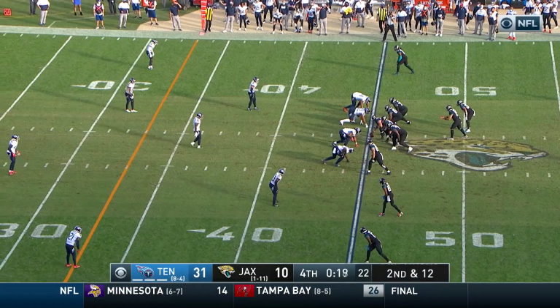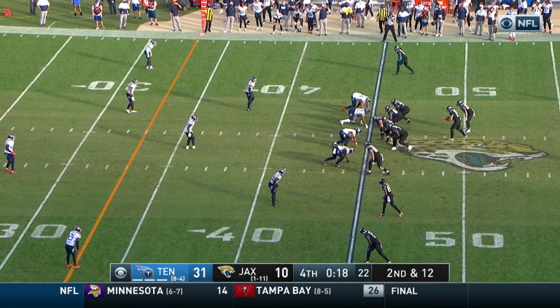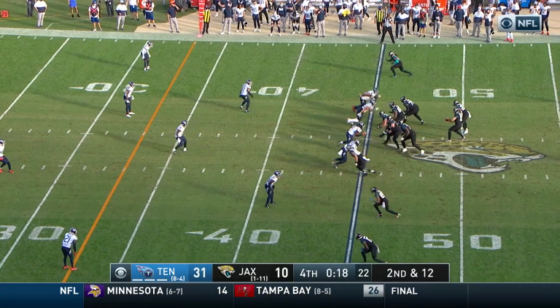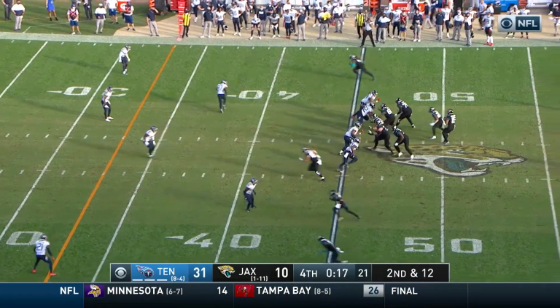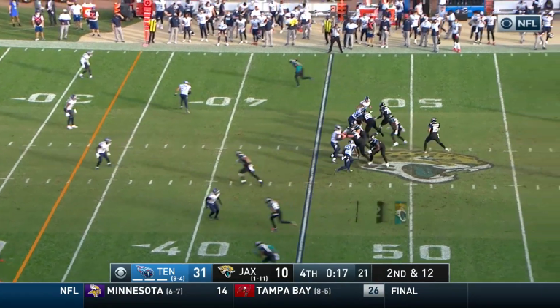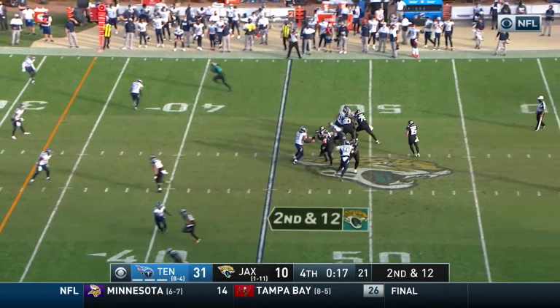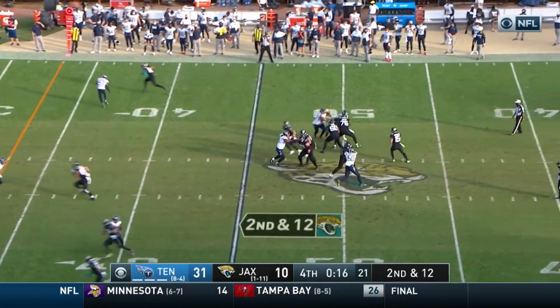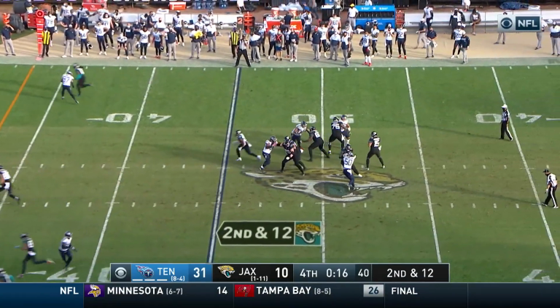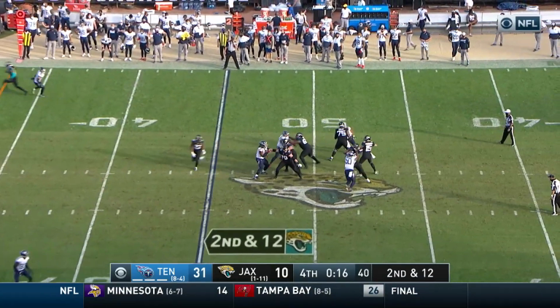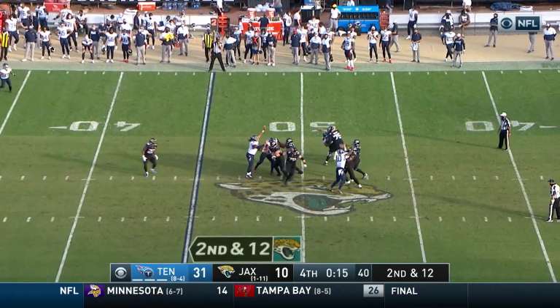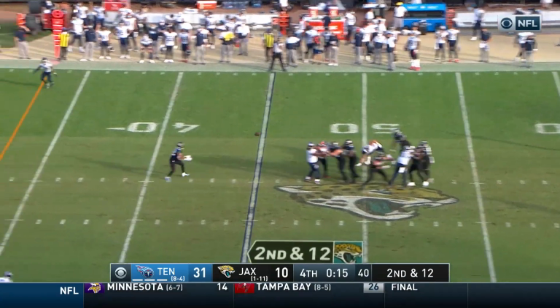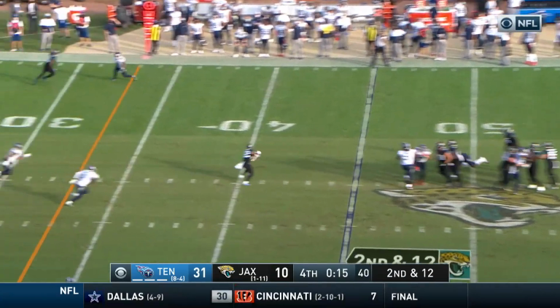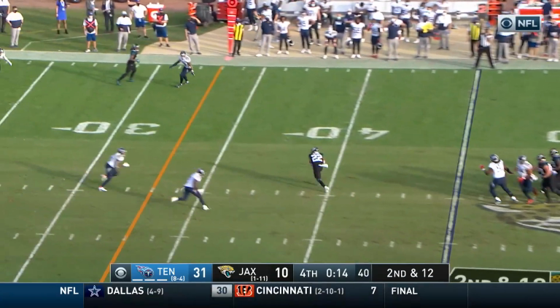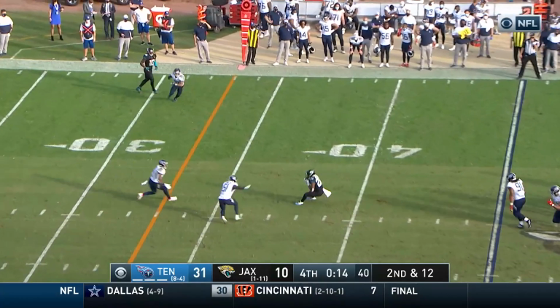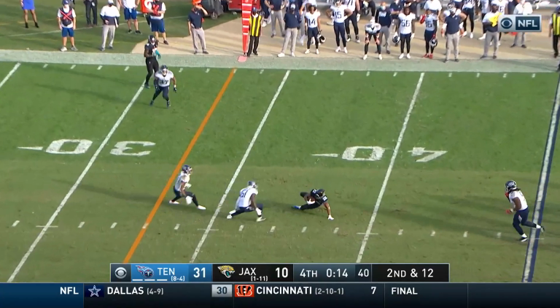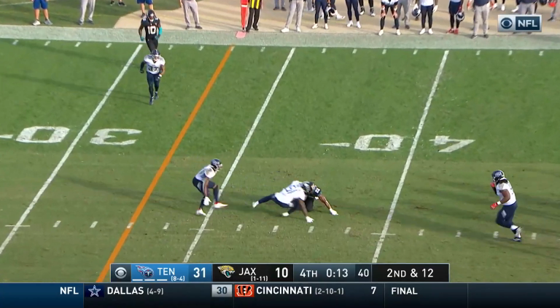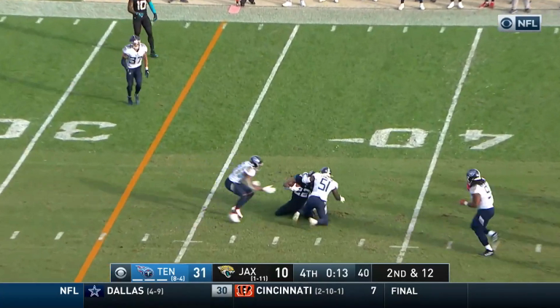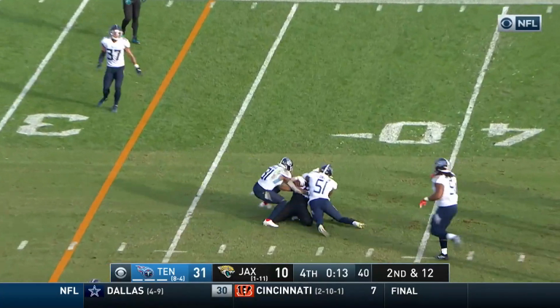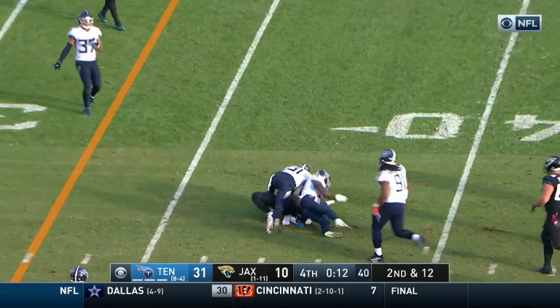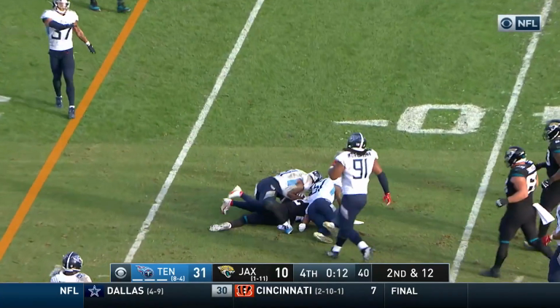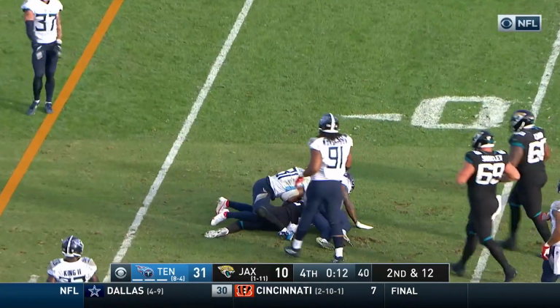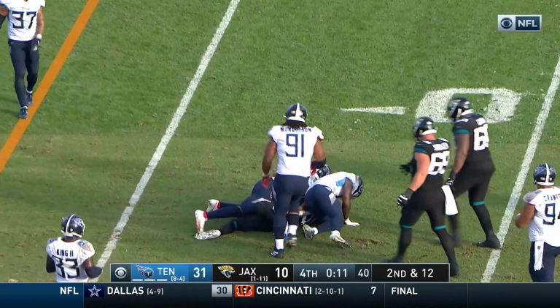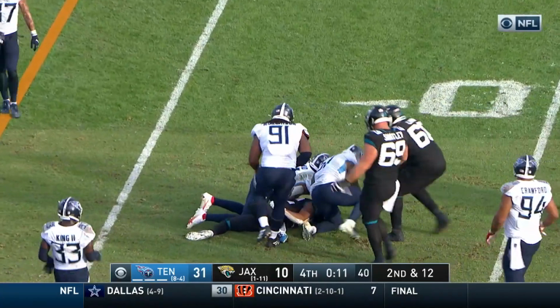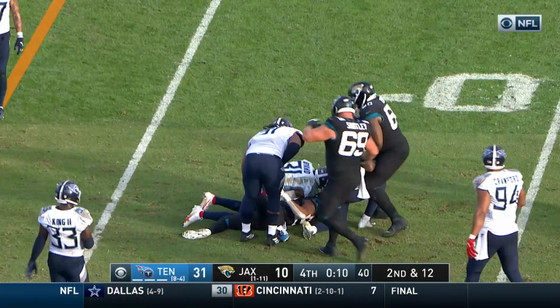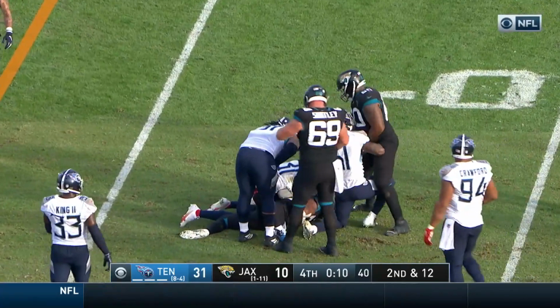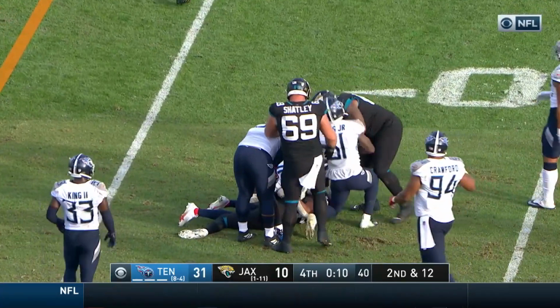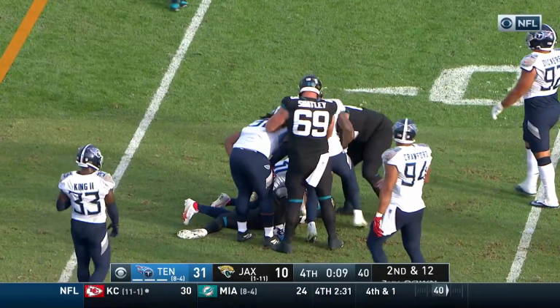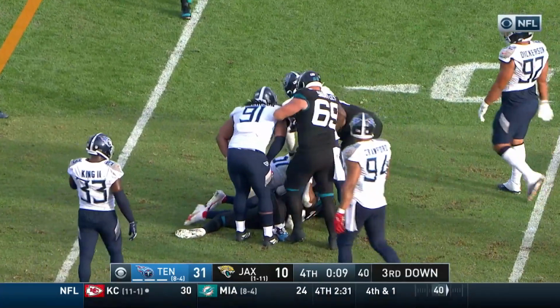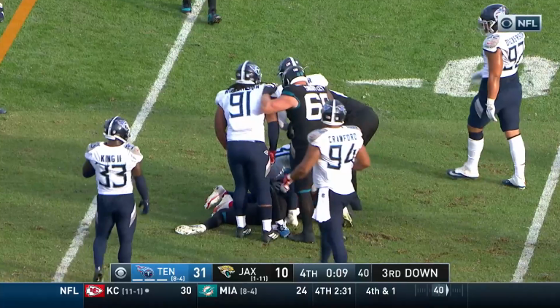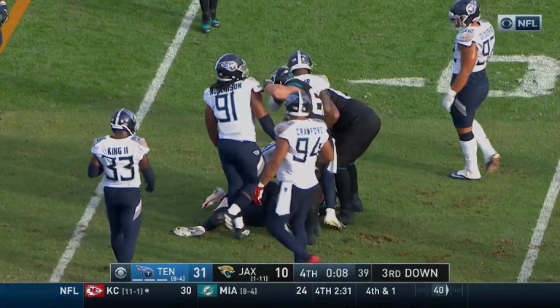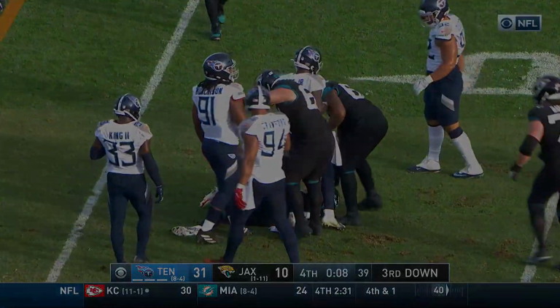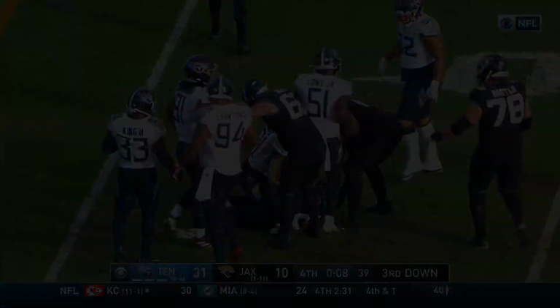See if this is the final play of the day — Minshew on second and 12, over the middle to Ozigbo and he is brought down right around the 37-yard mark. Boy, that left leg got folded up under him.